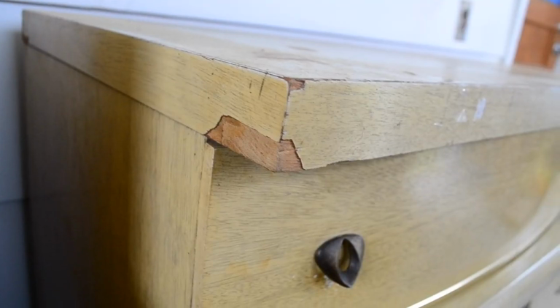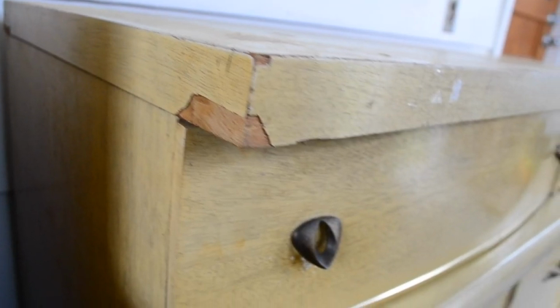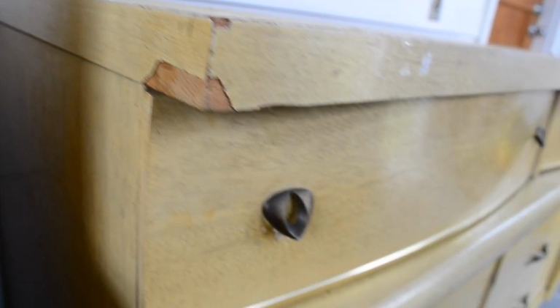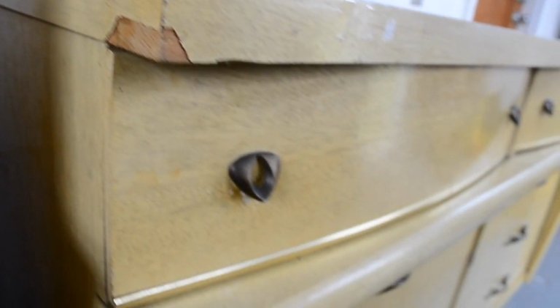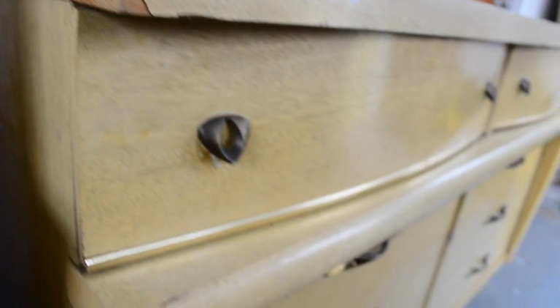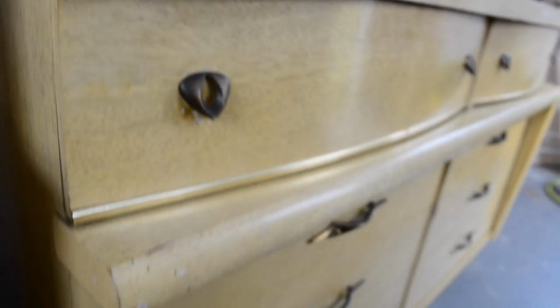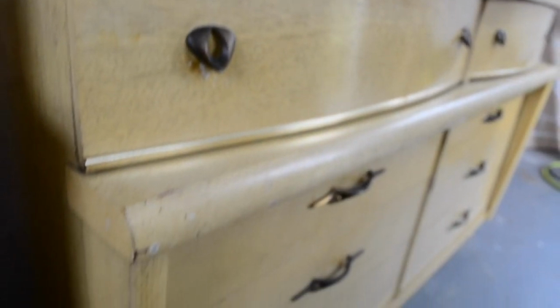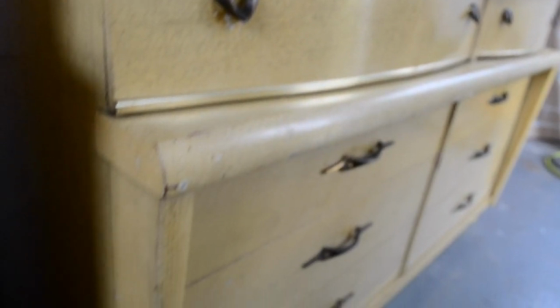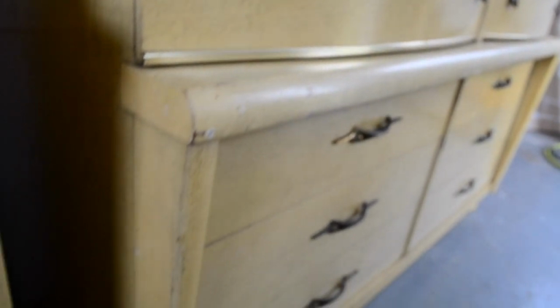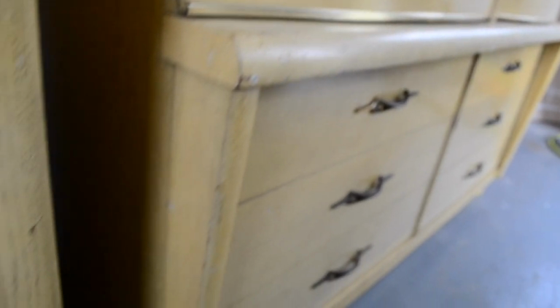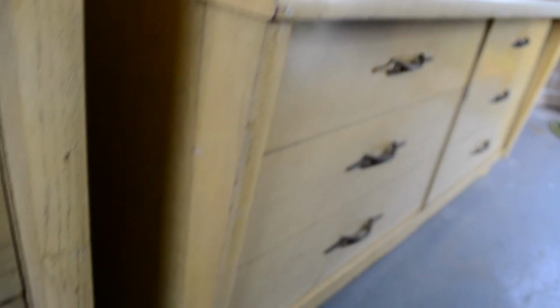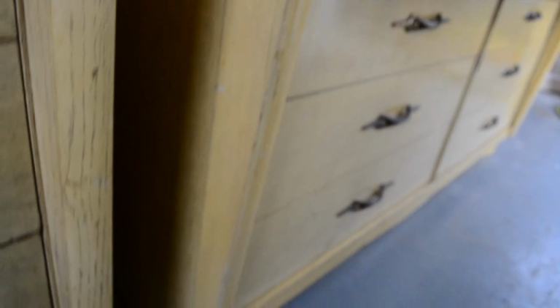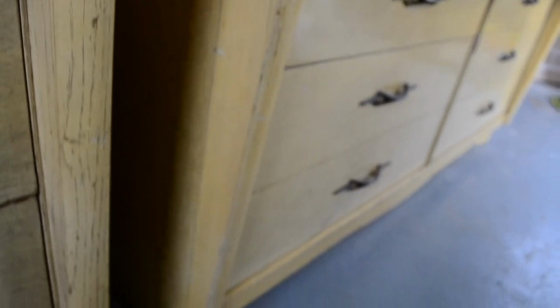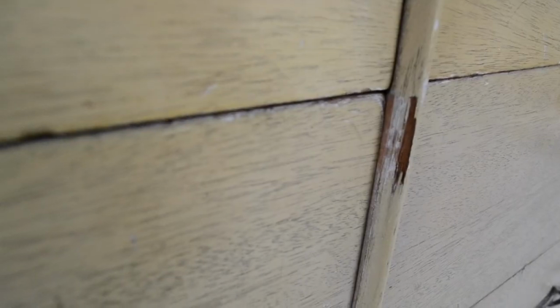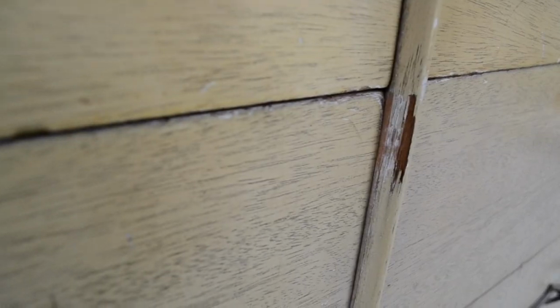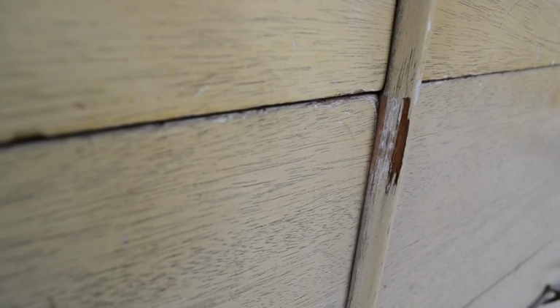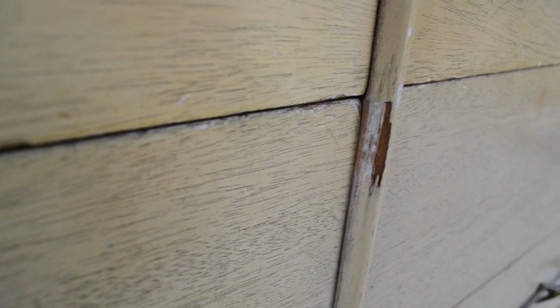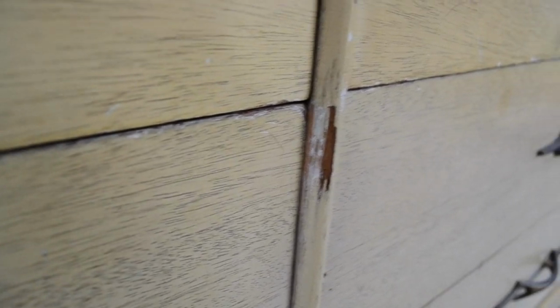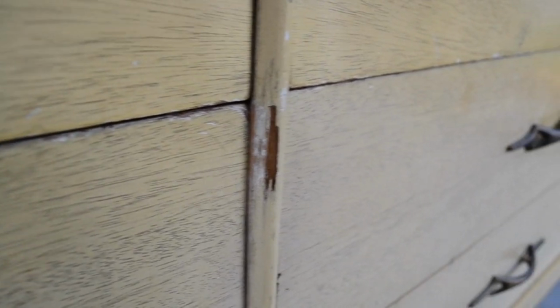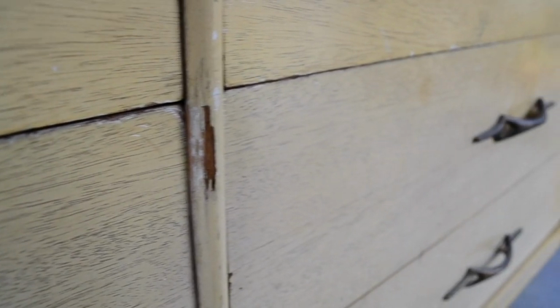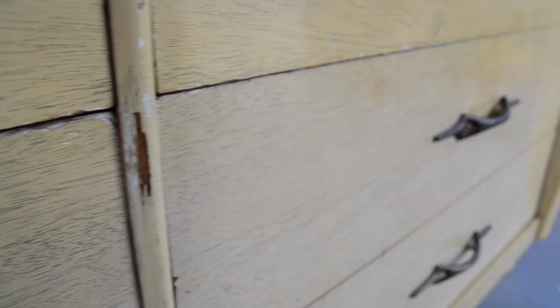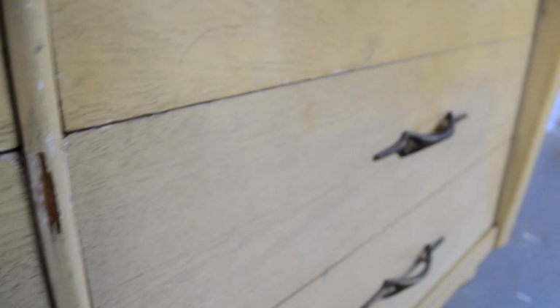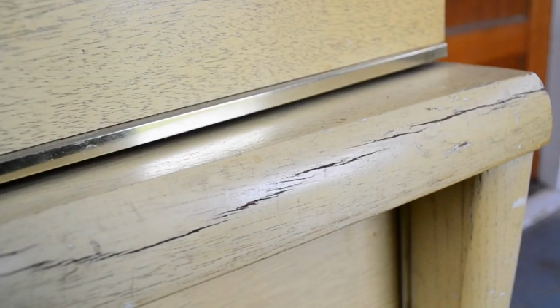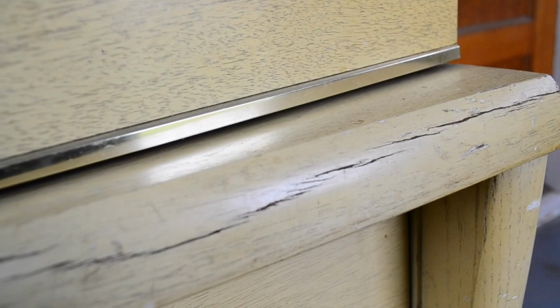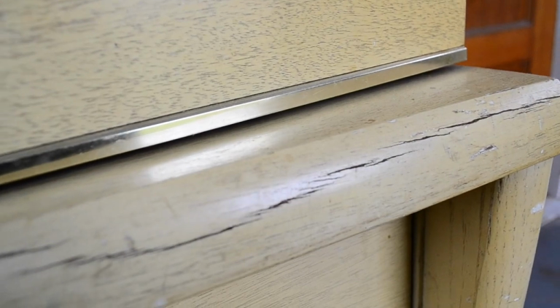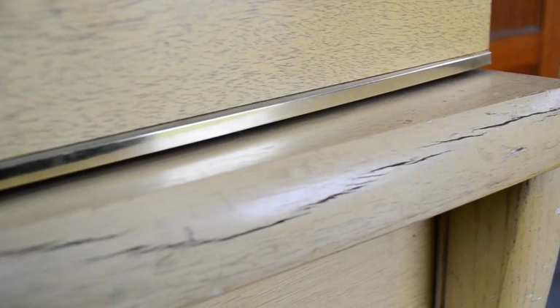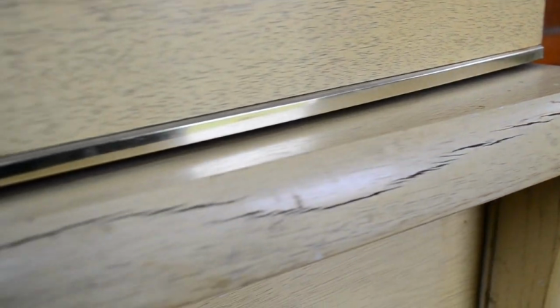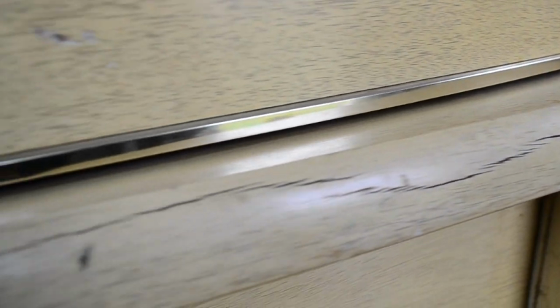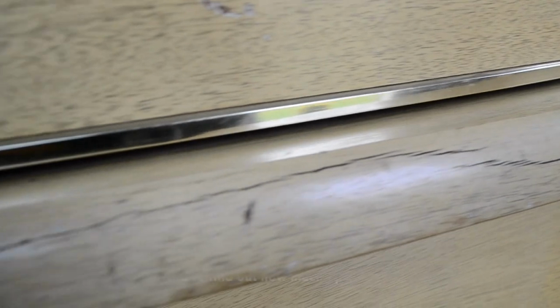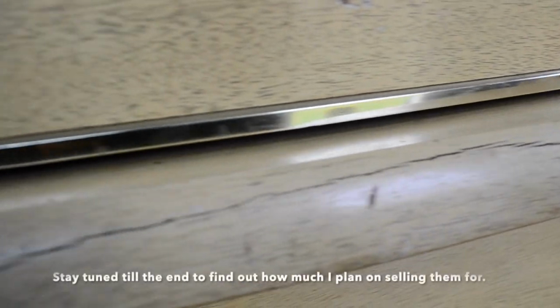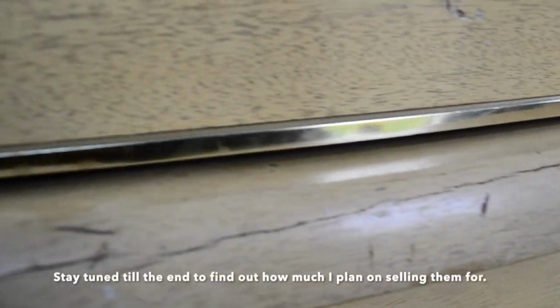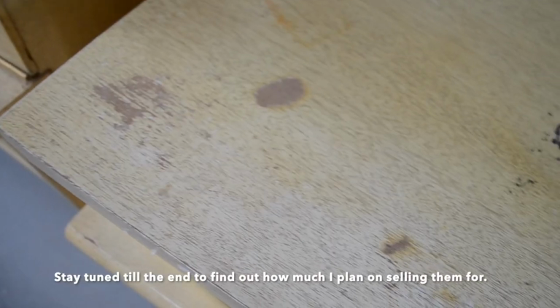I was really drawn to the shape and the design of these dressers. I loved the mid-century modern look that these have, and I just couldn't wait to give them a much-needed makeover.